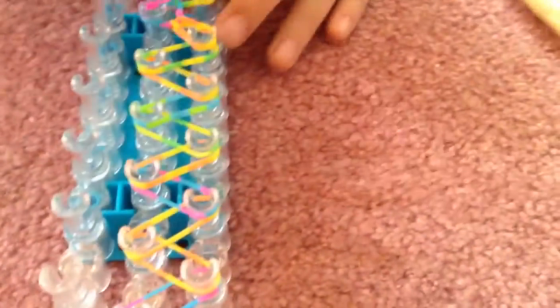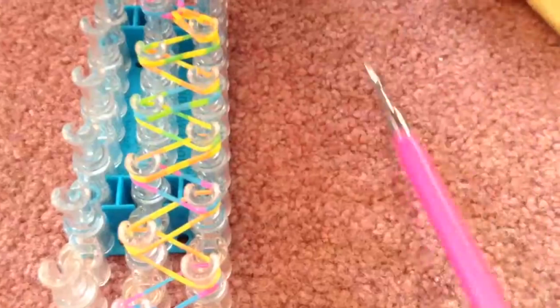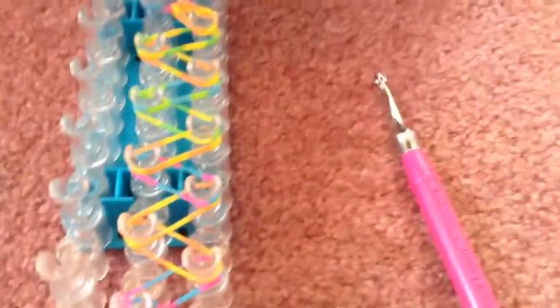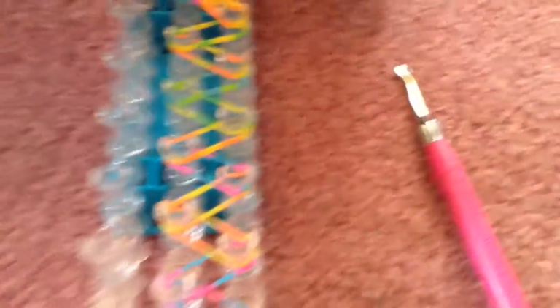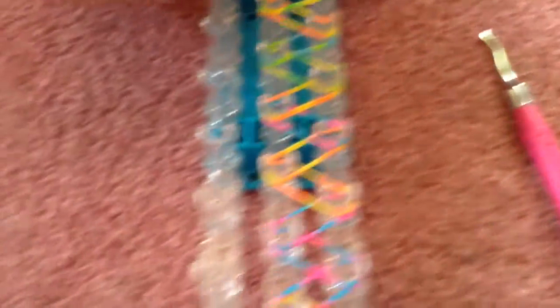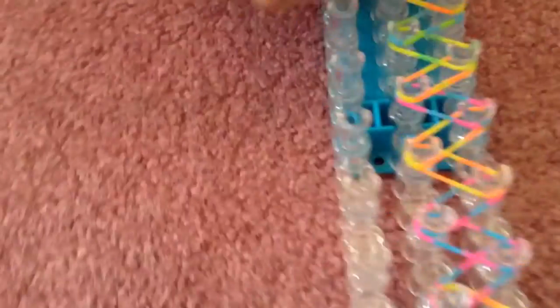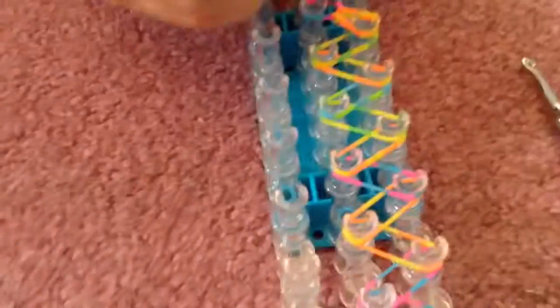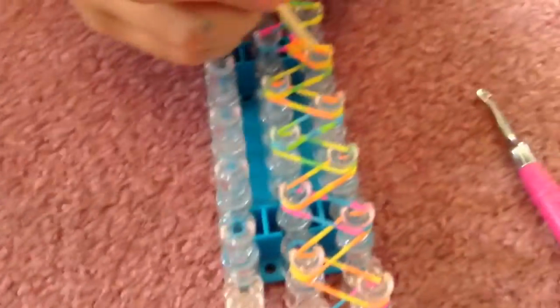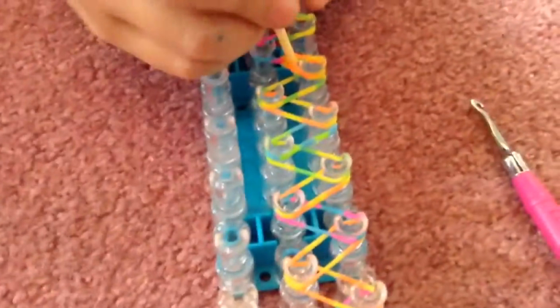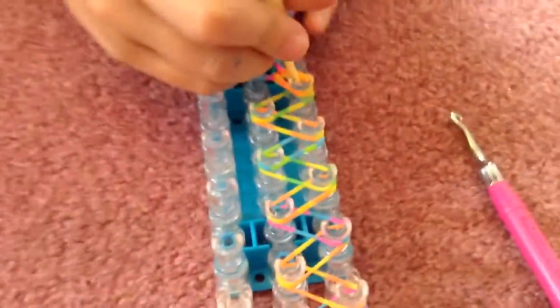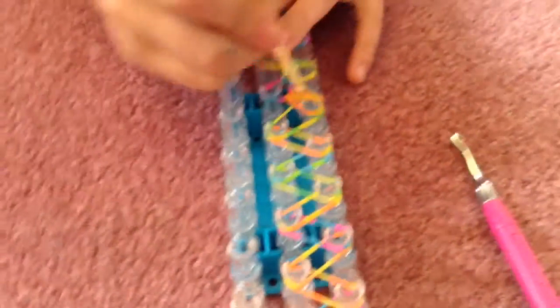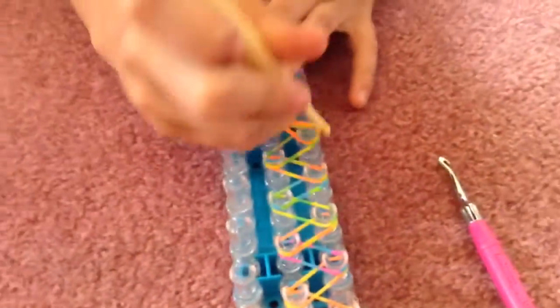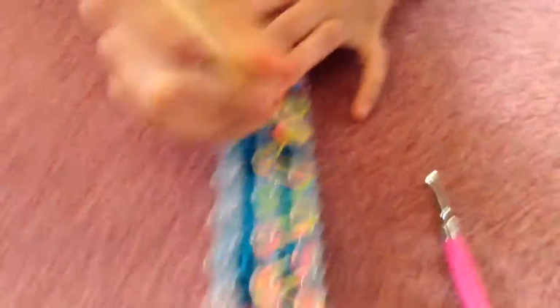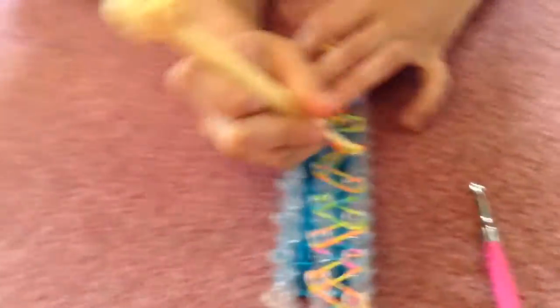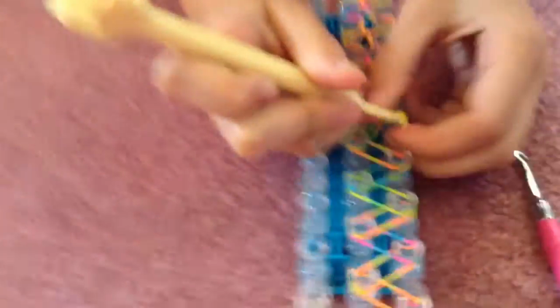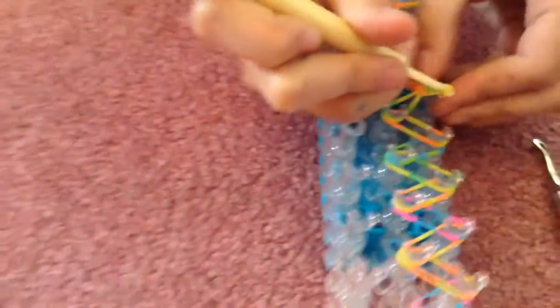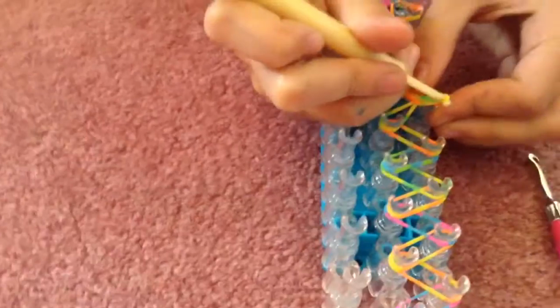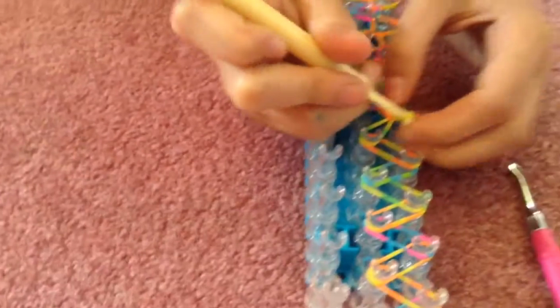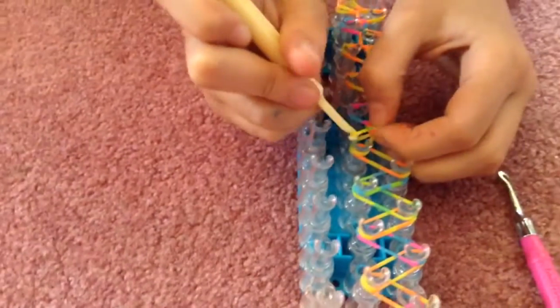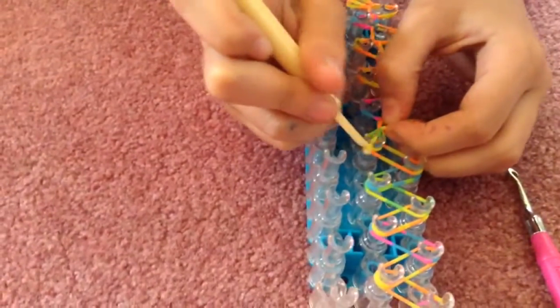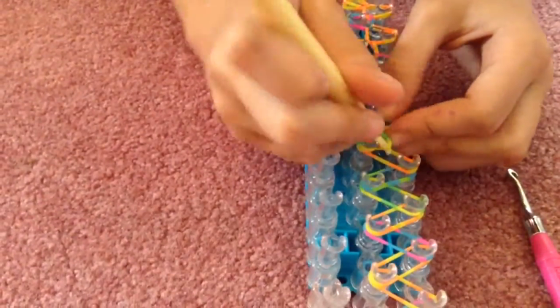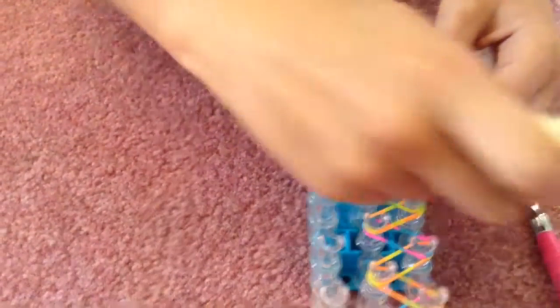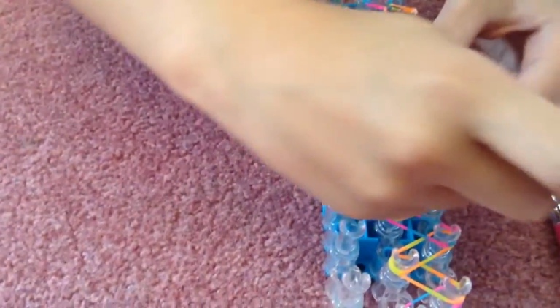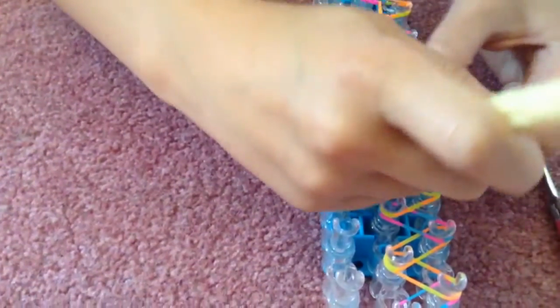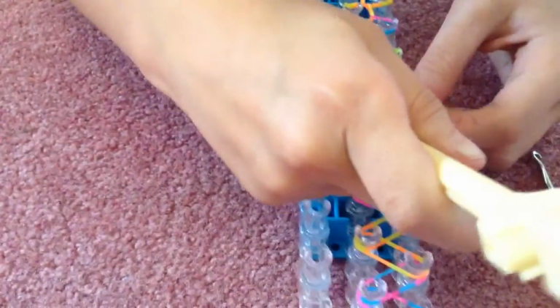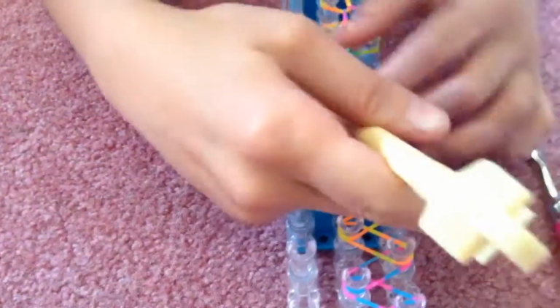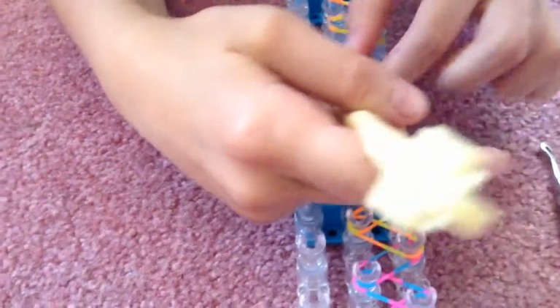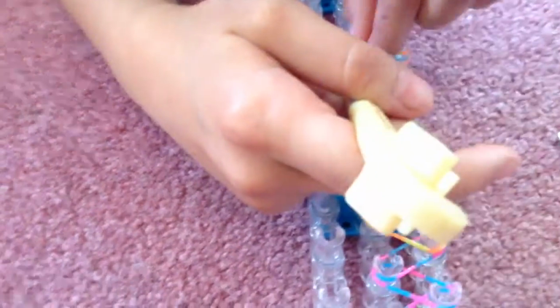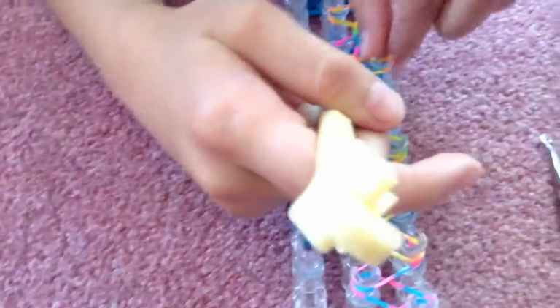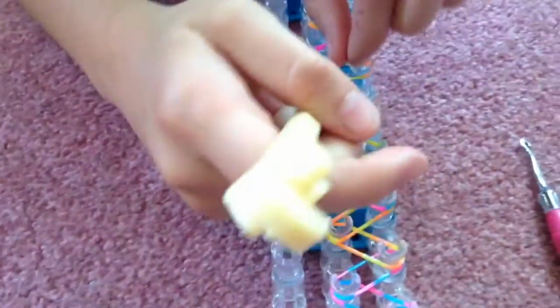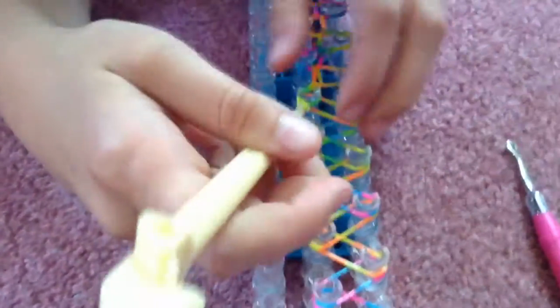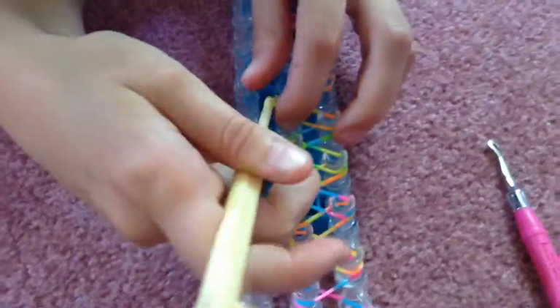Now we're going to try it again and see what the difference is. See, it just brings it right over — there's definitely a difference between them.